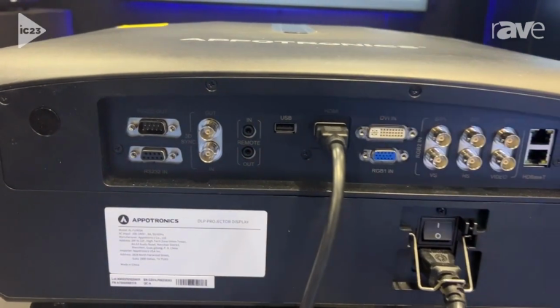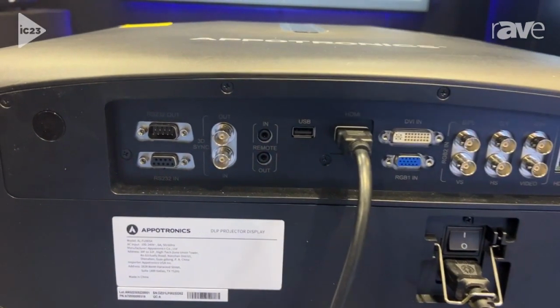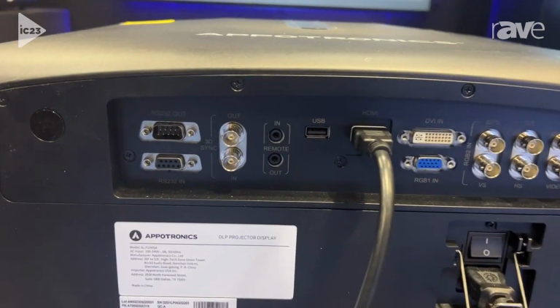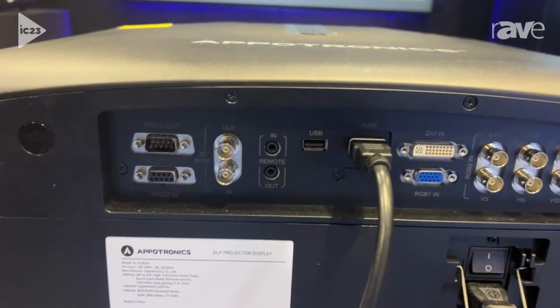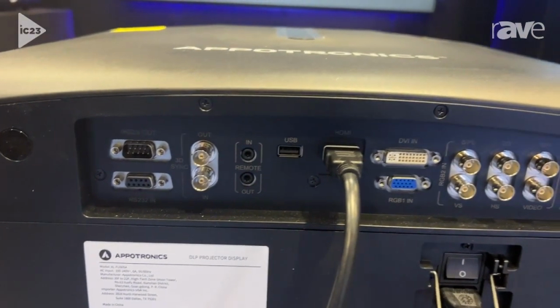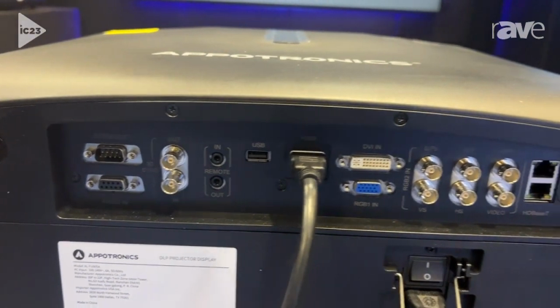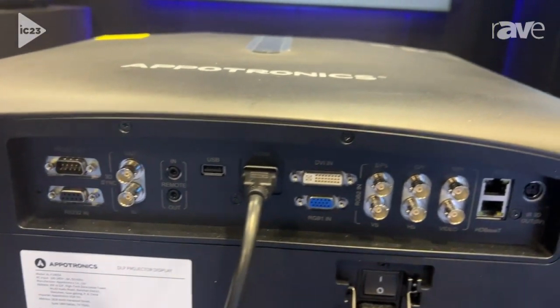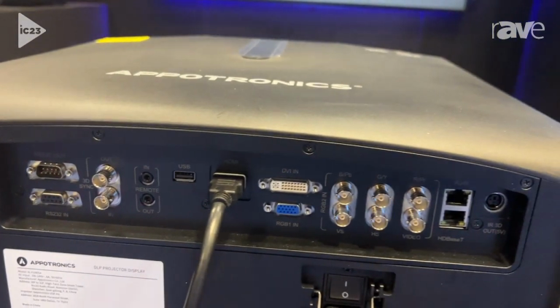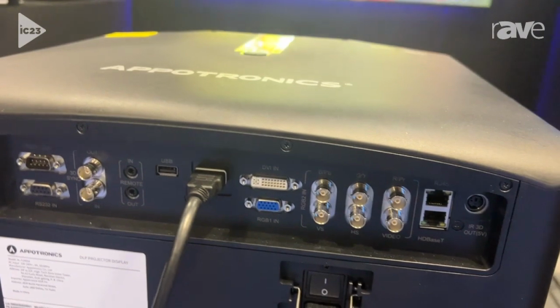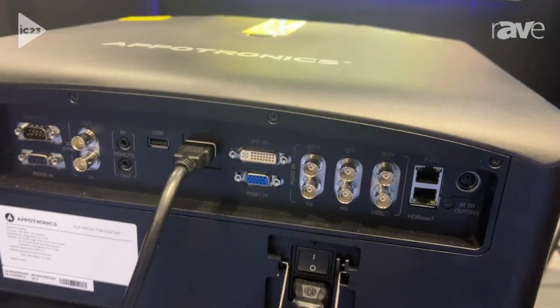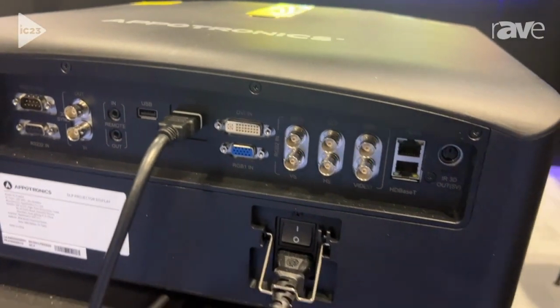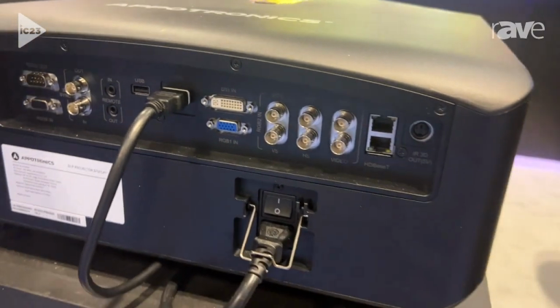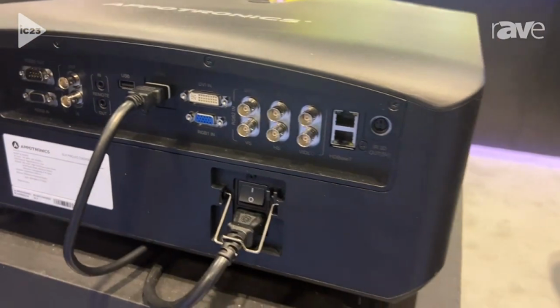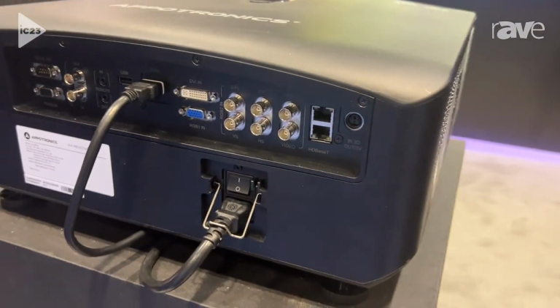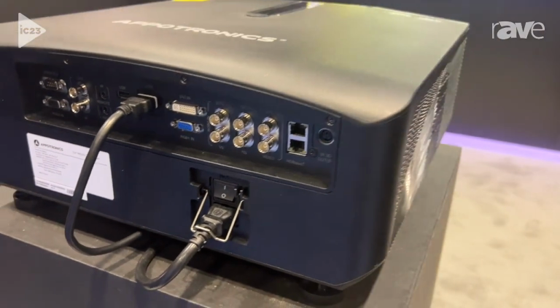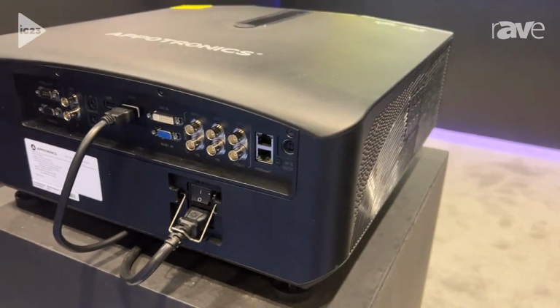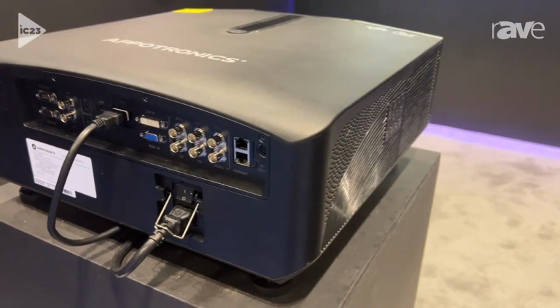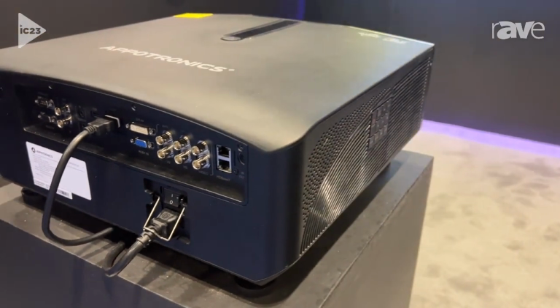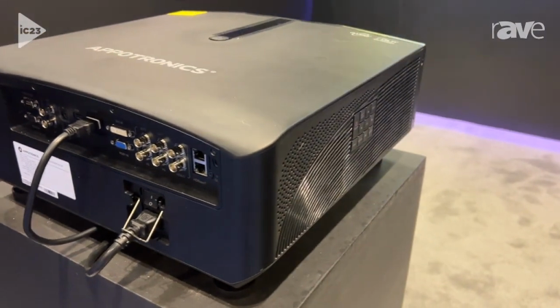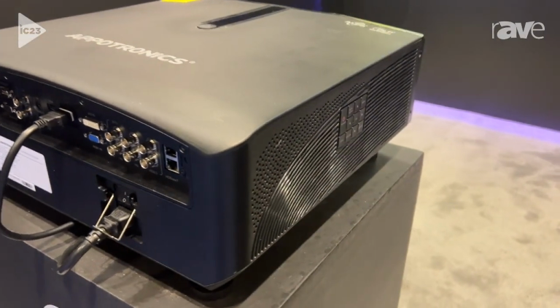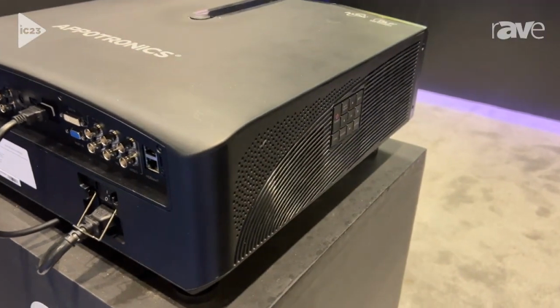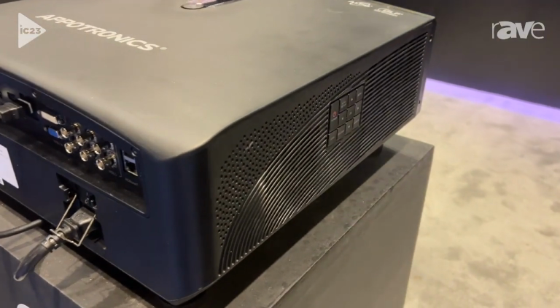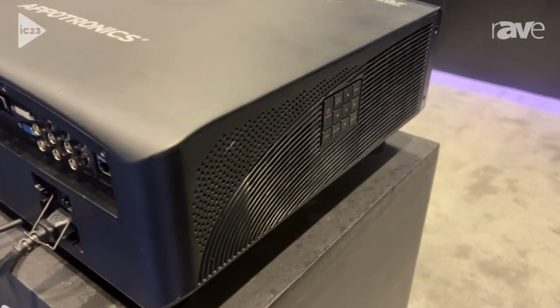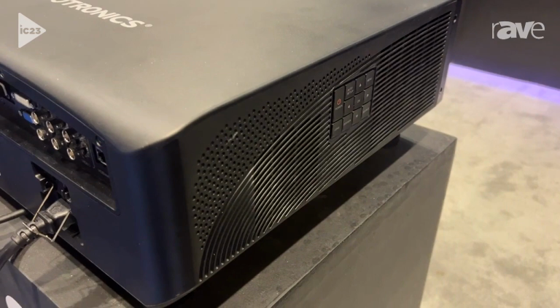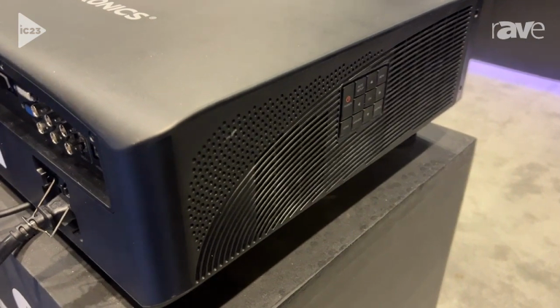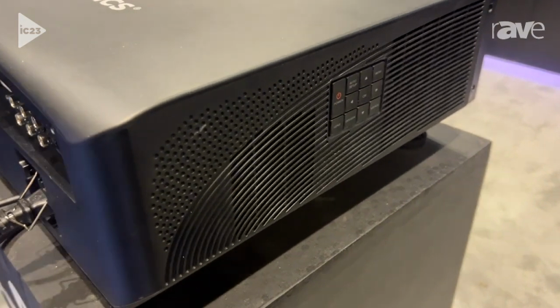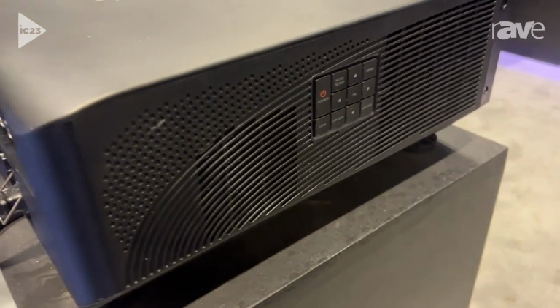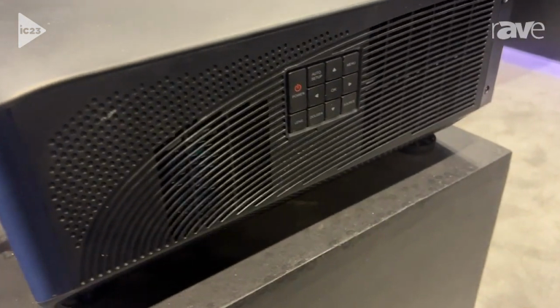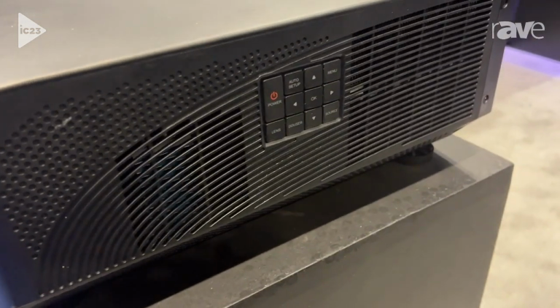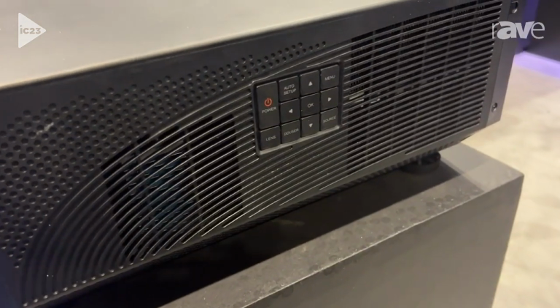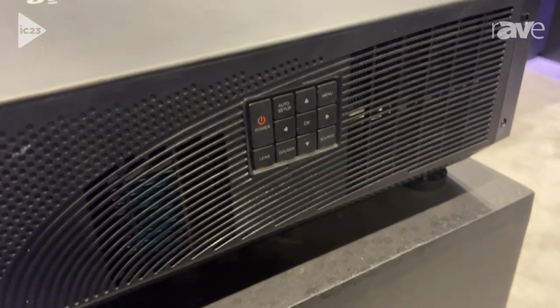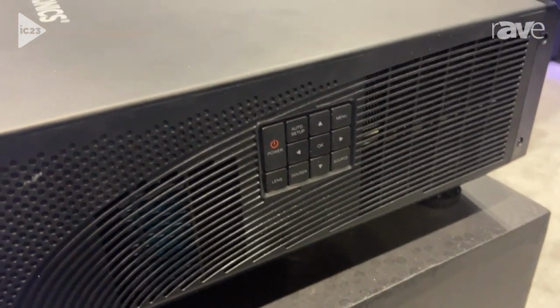It's 1920x1200, single-chip DLP, and it's powered by the amazing ALPD laser technology. Aptronix has a rich history in laser phosphor design,